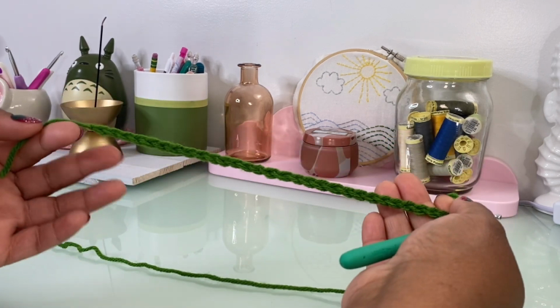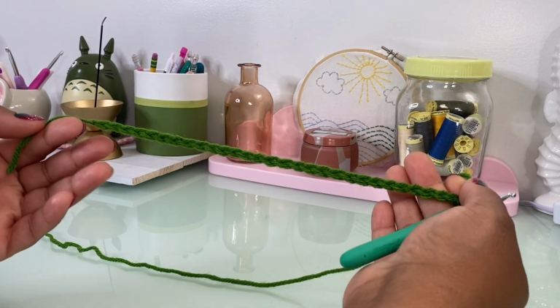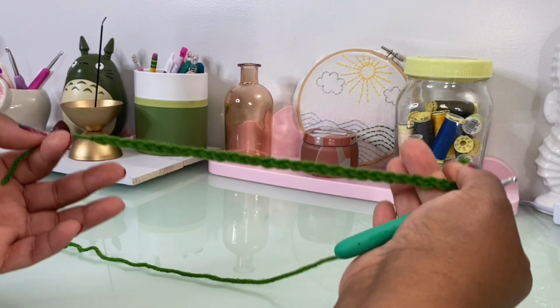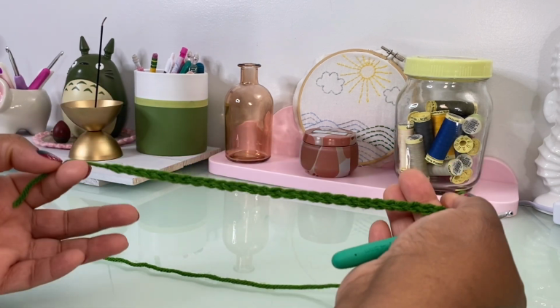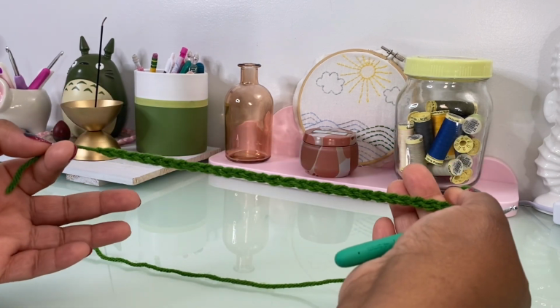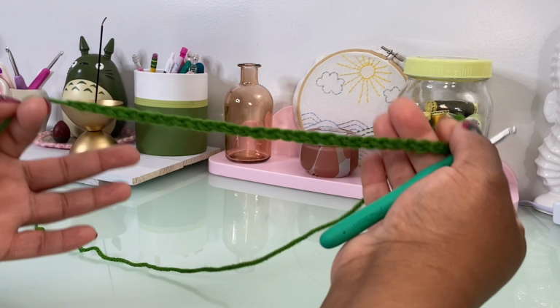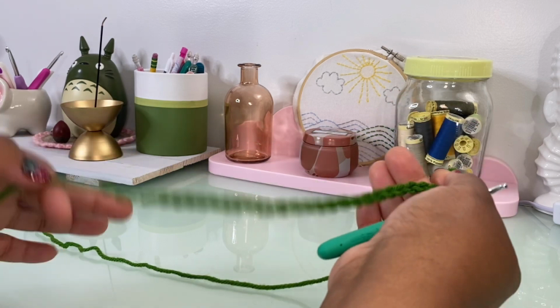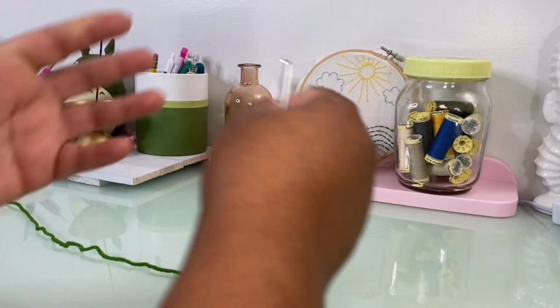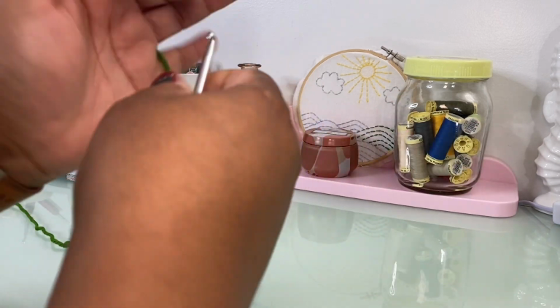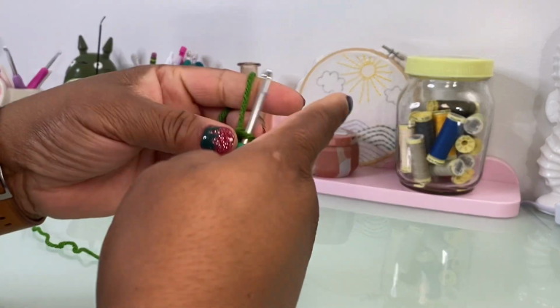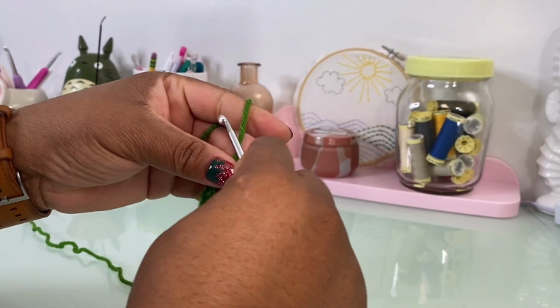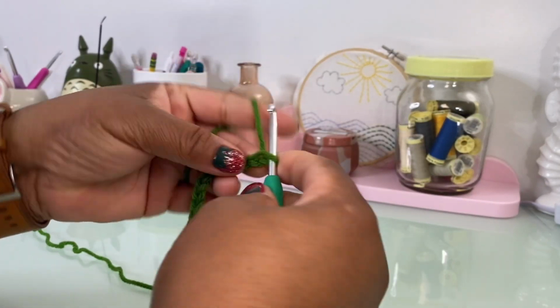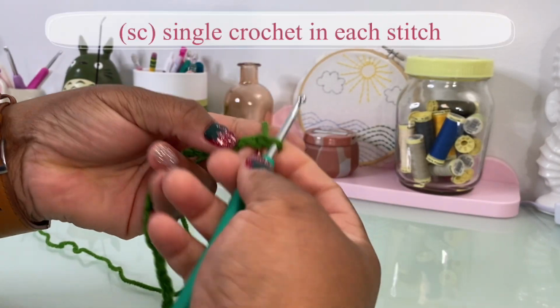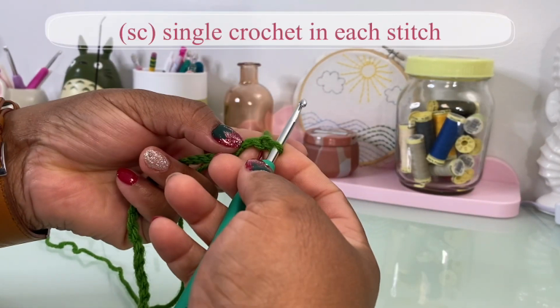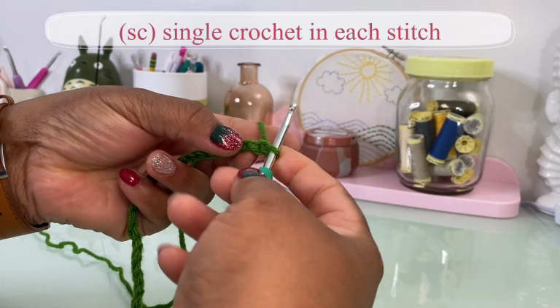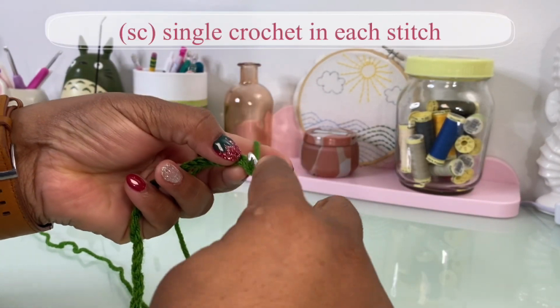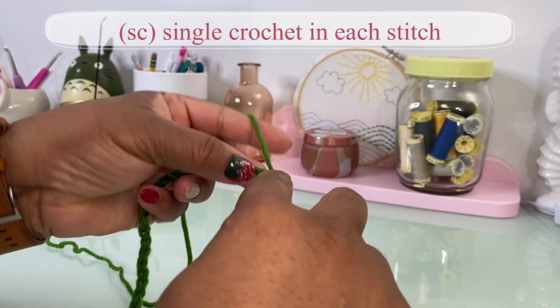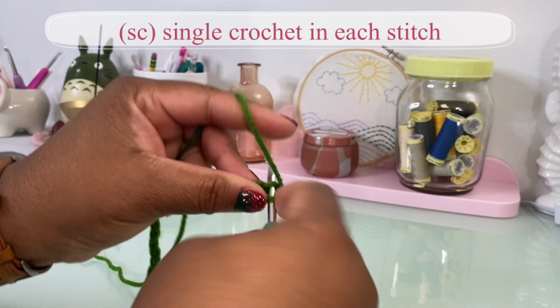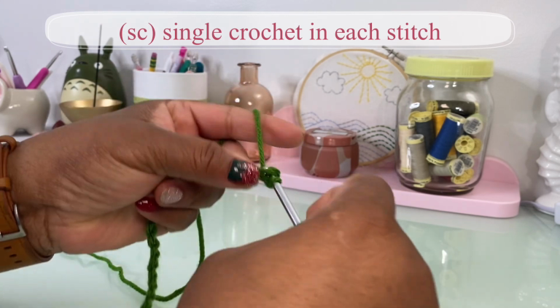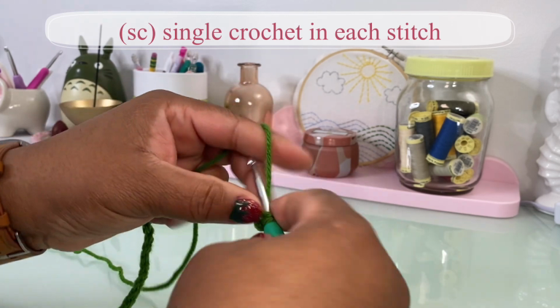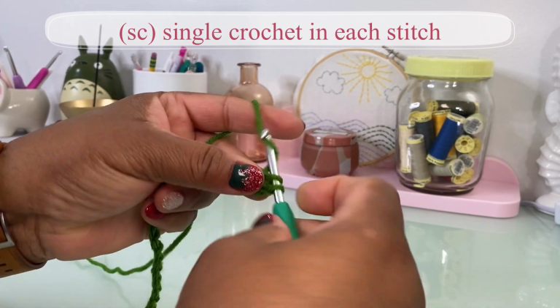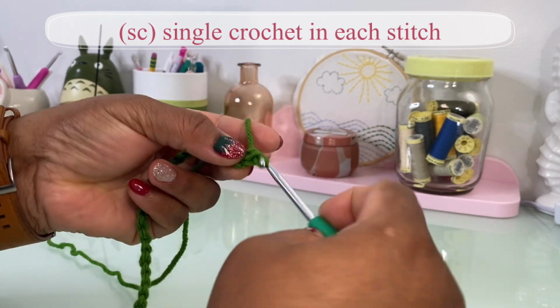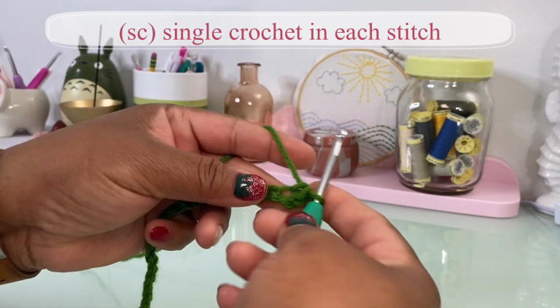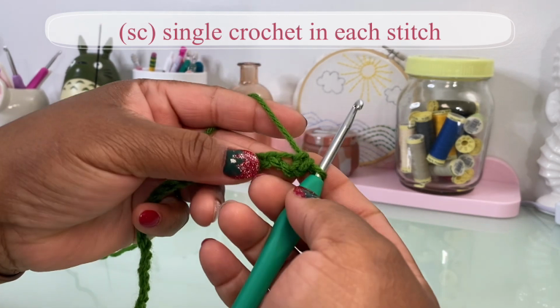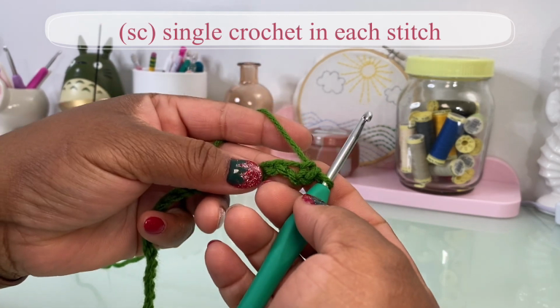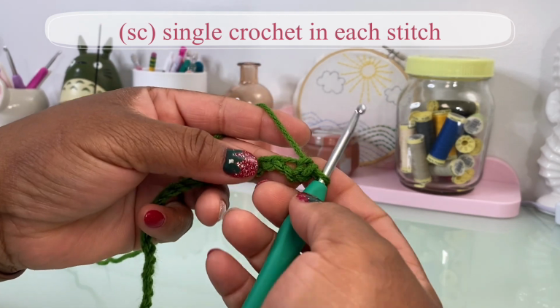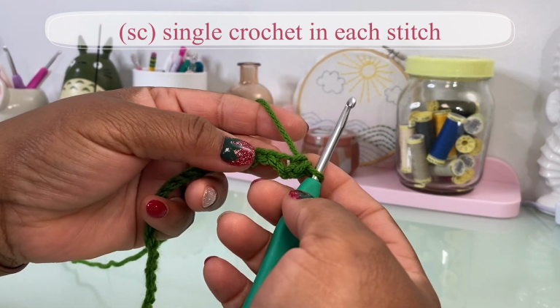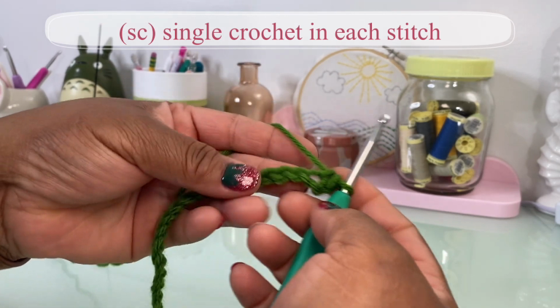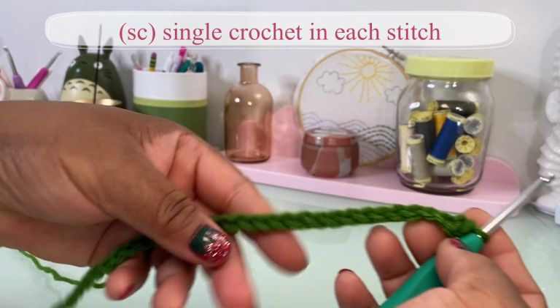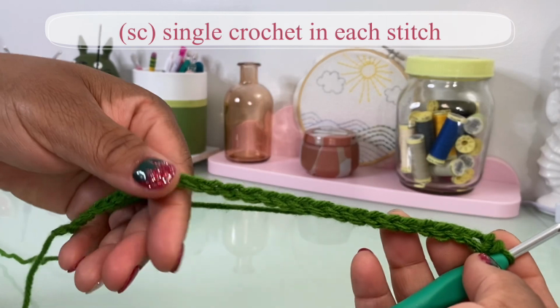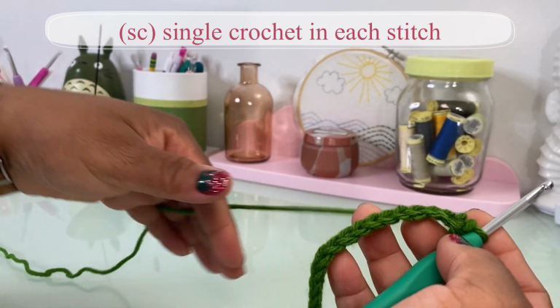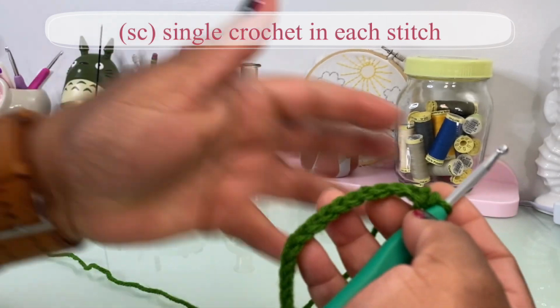I've made the length of this chain to be eight inches or 18 centimeters. The first thing I'm going to do is single crochet in the first and every other chain along the way.